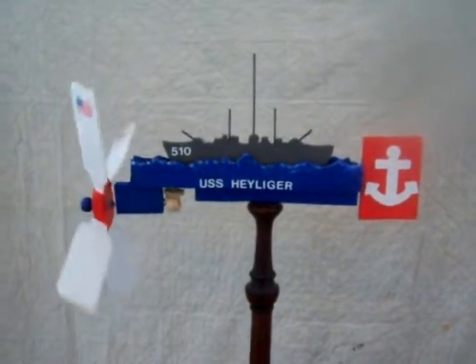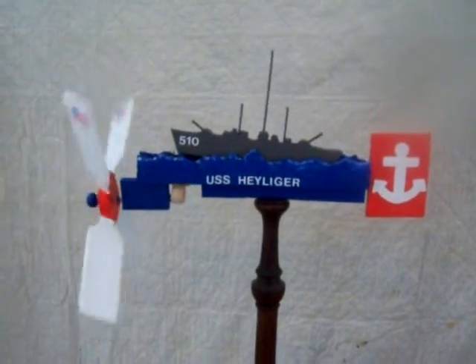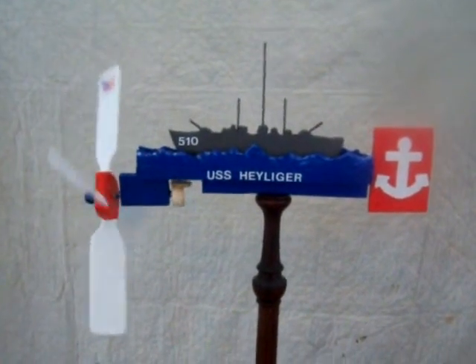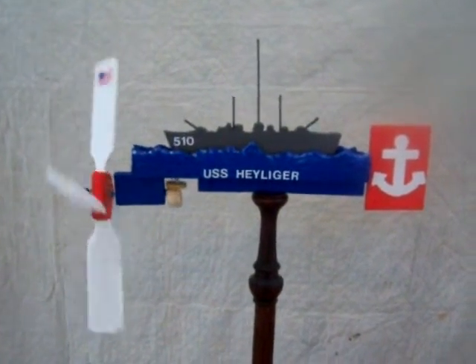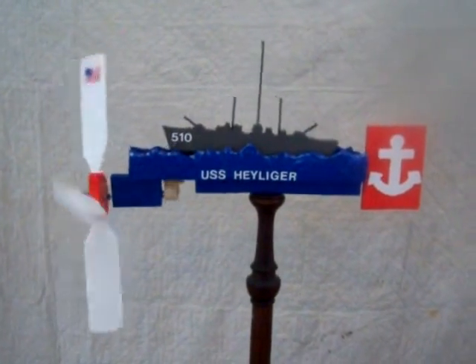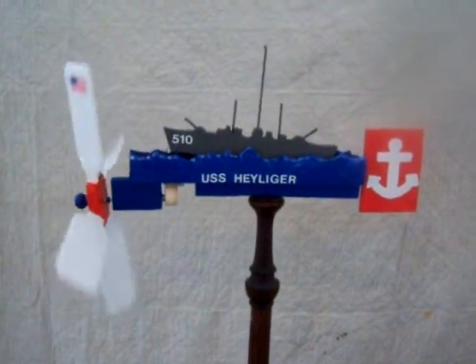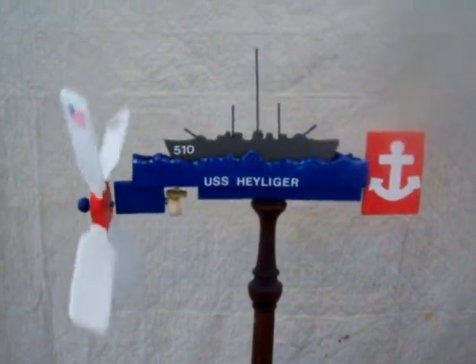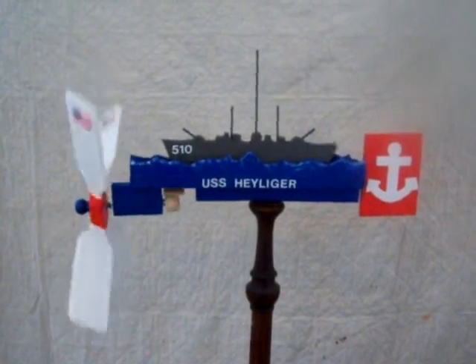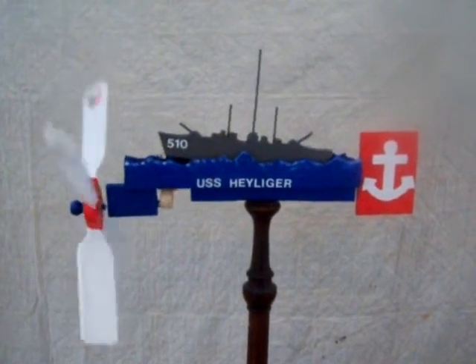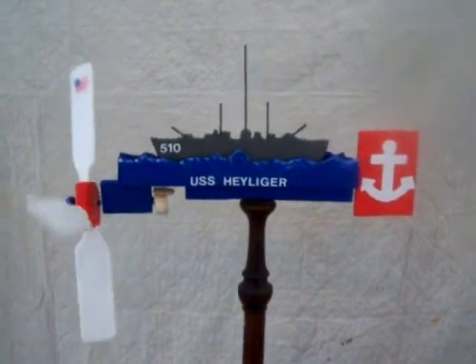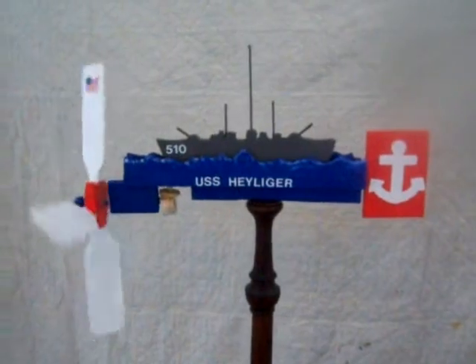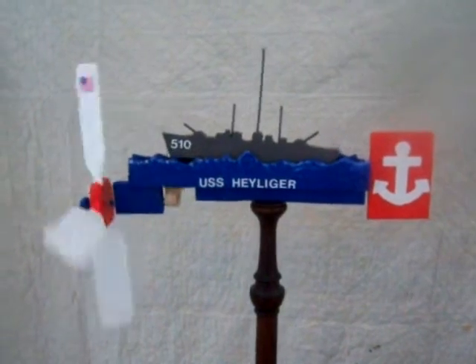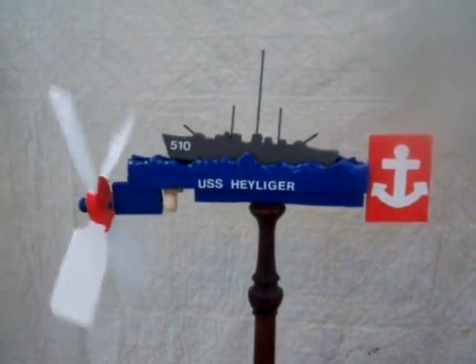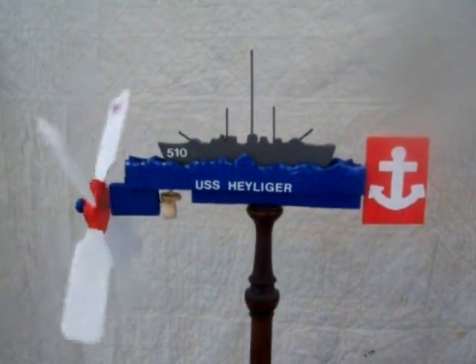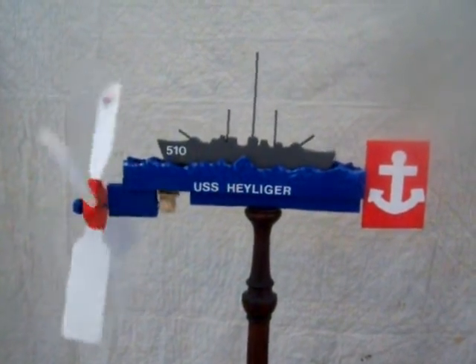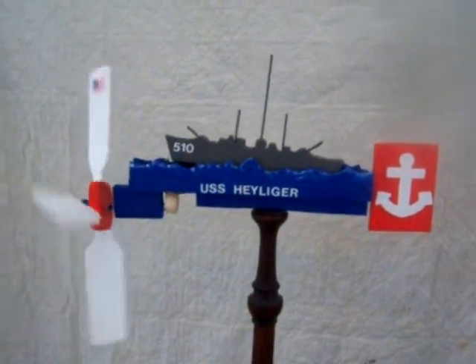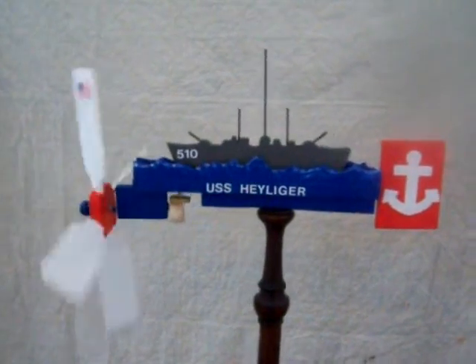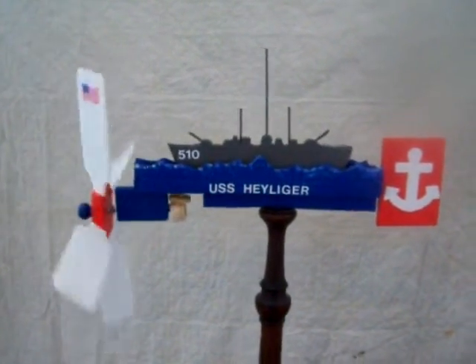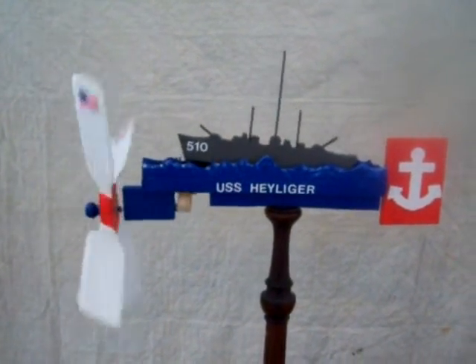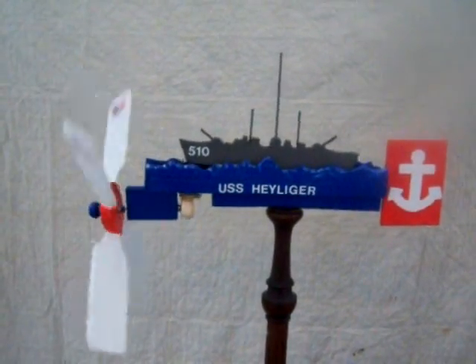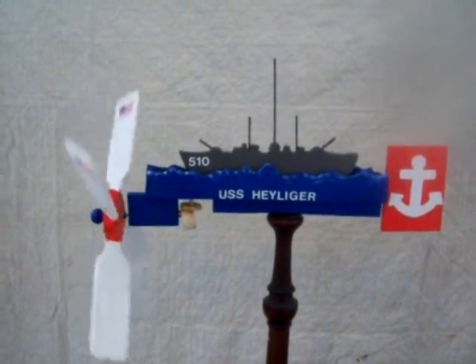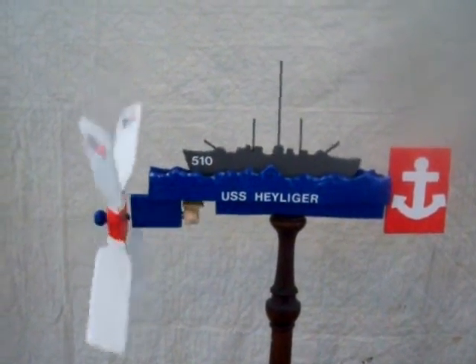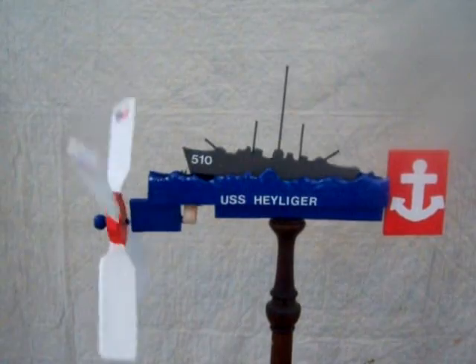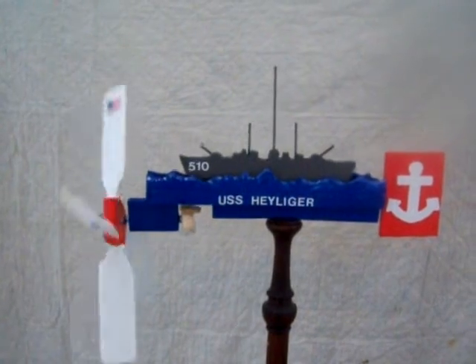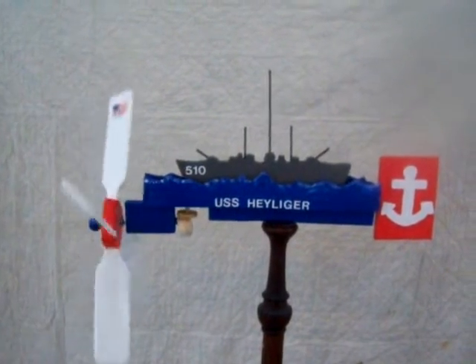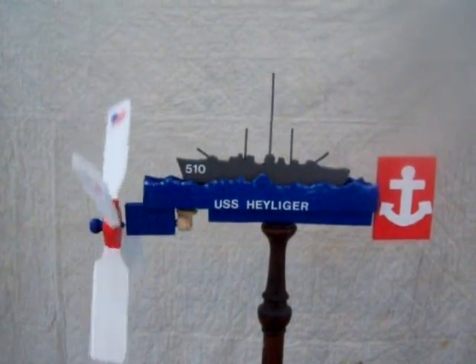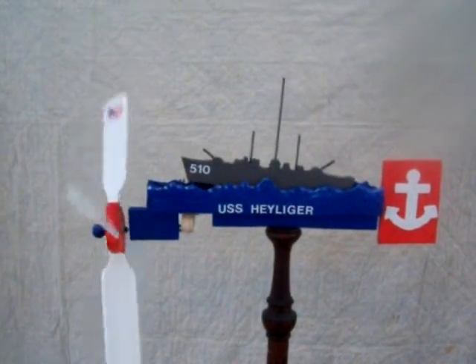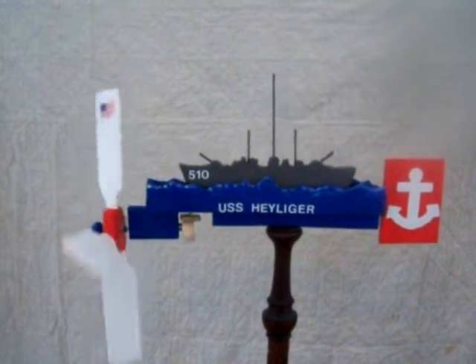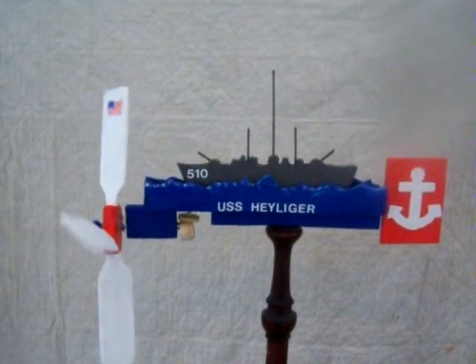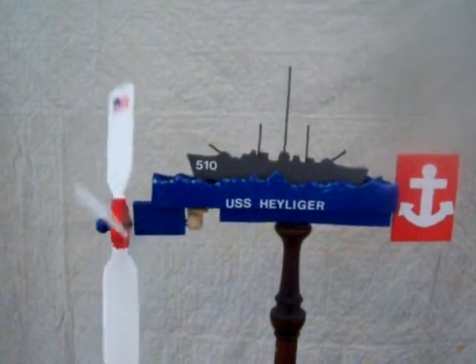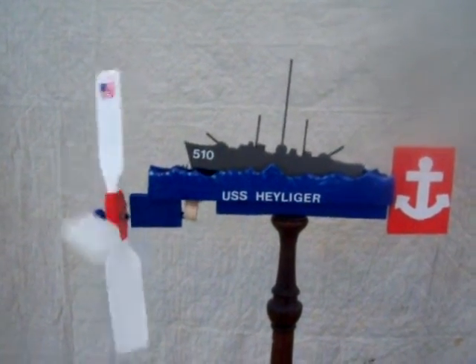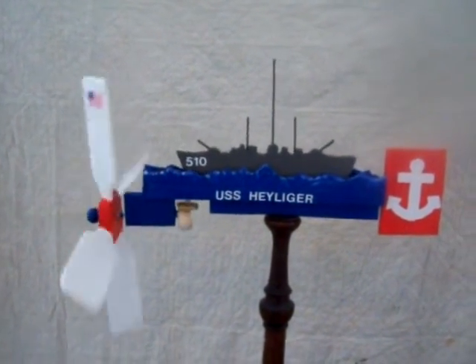This video is of the latest whirligig which I was commissioned to make, representing the United States Navy USS Heiliger, DE-510.